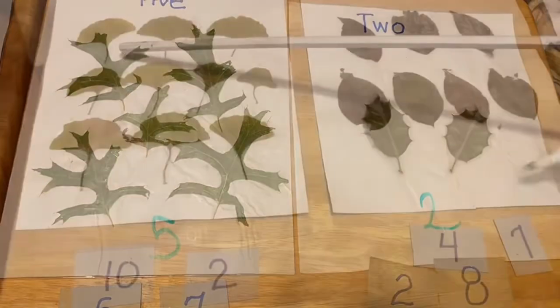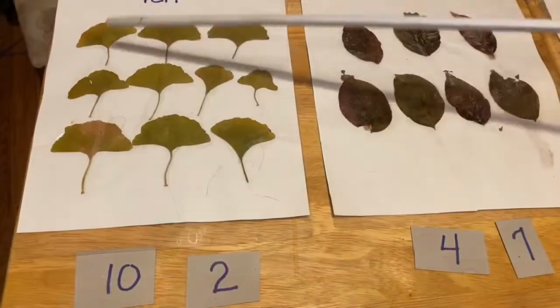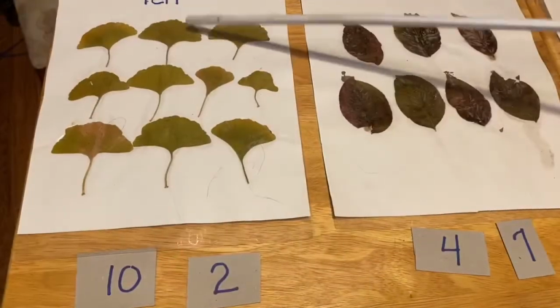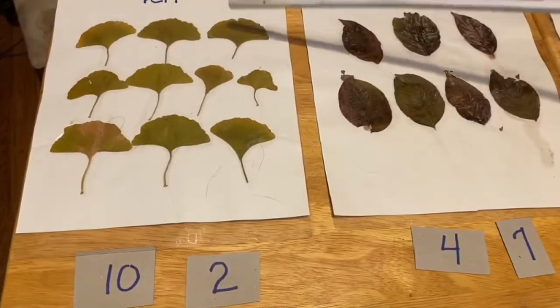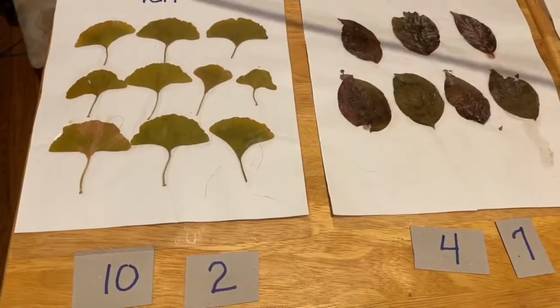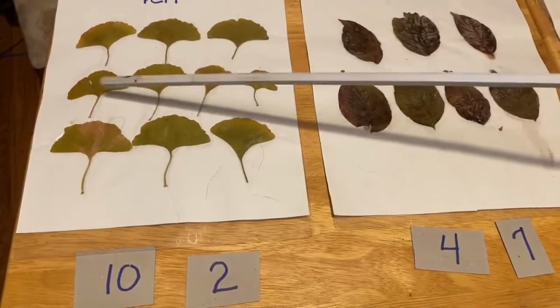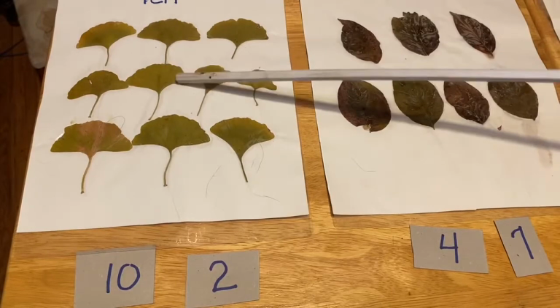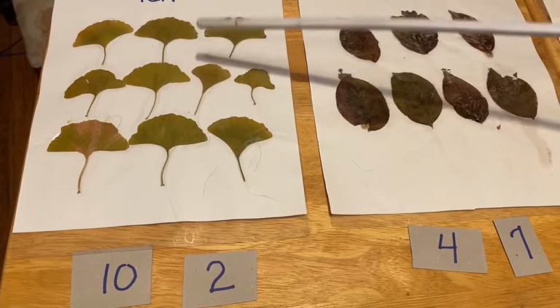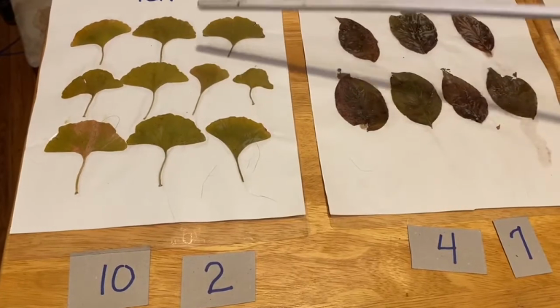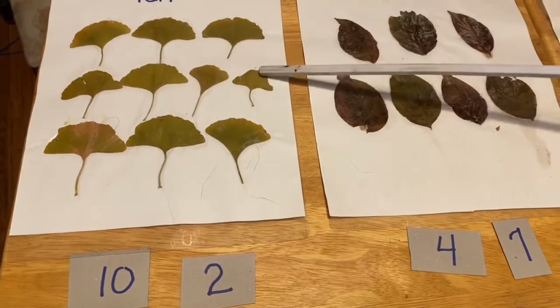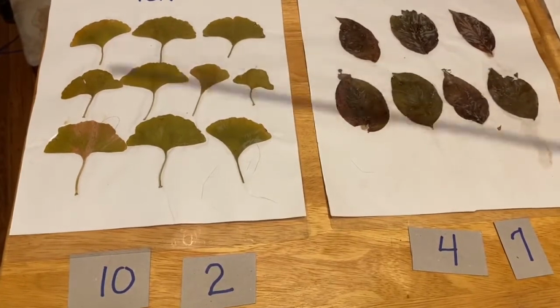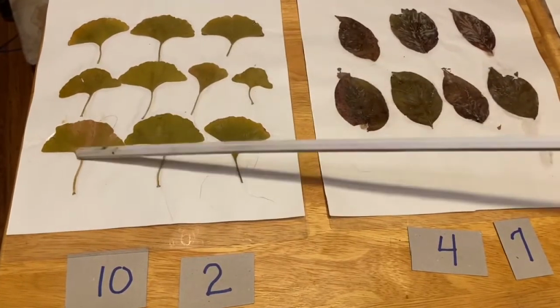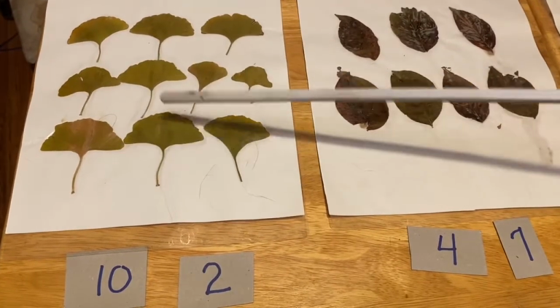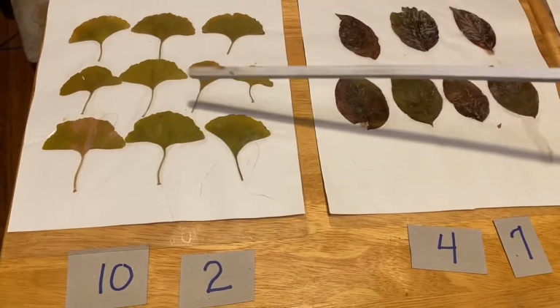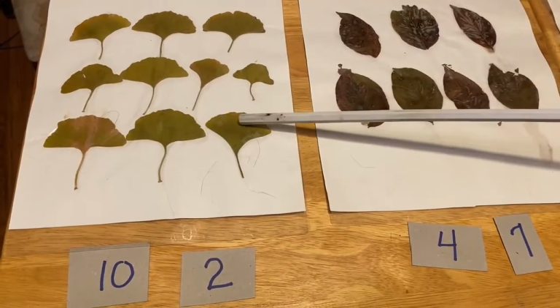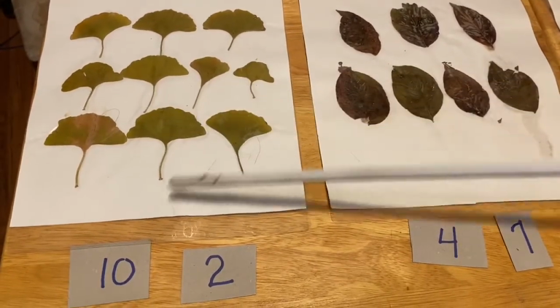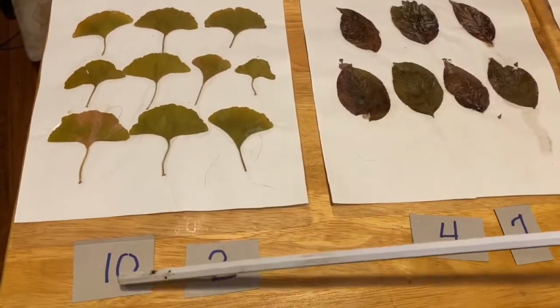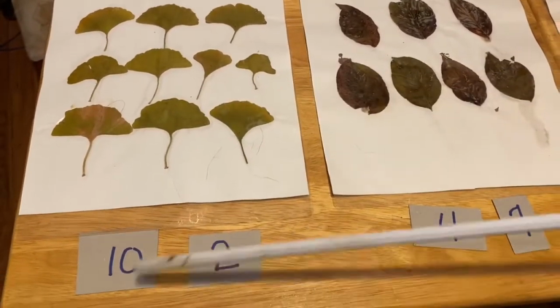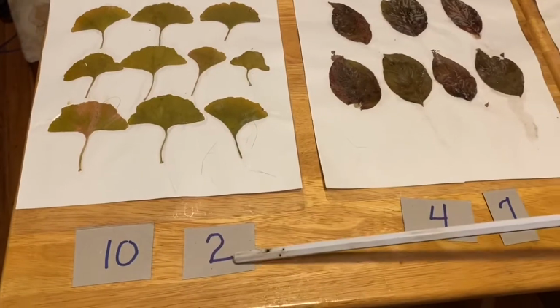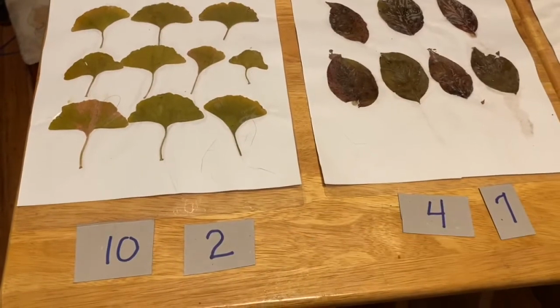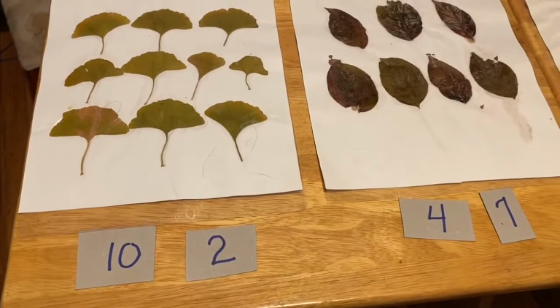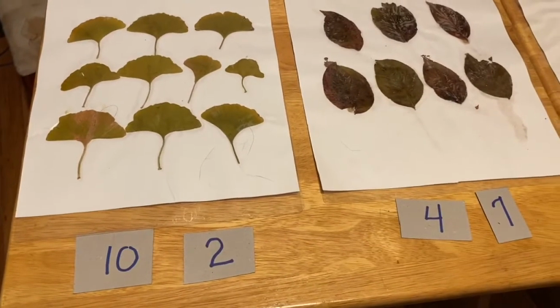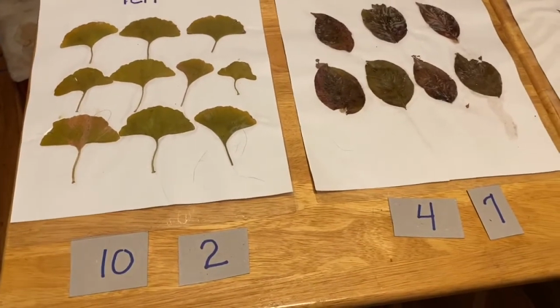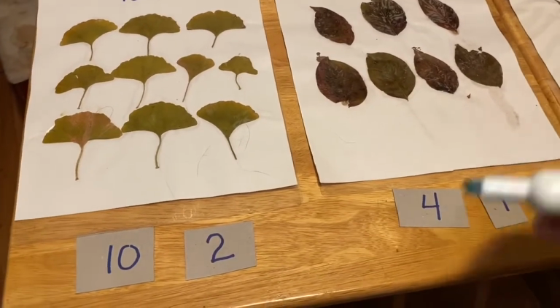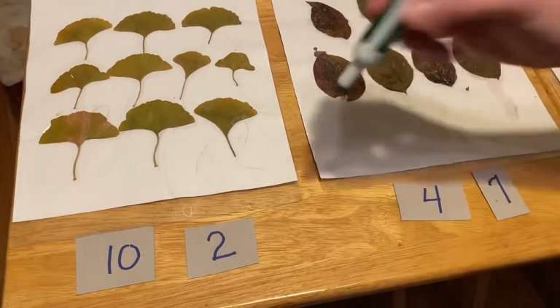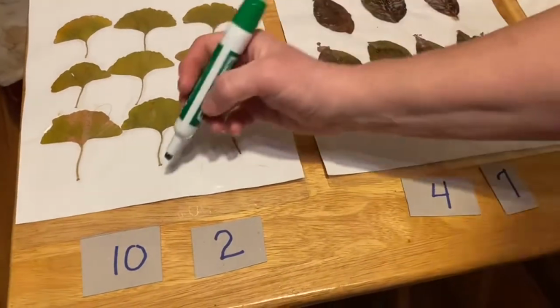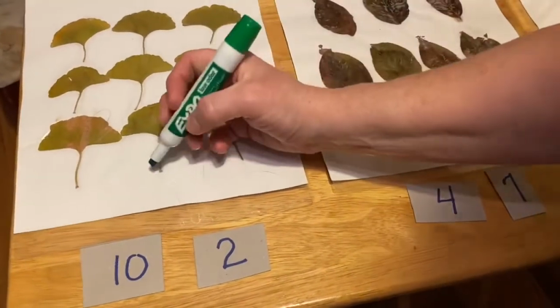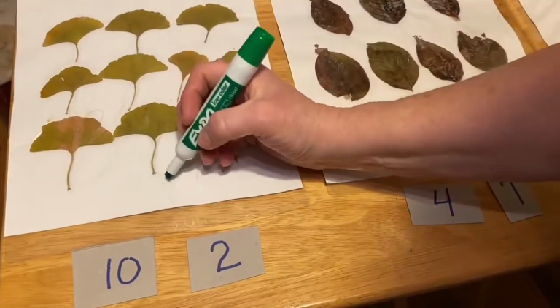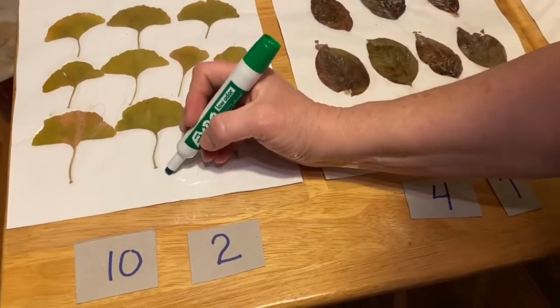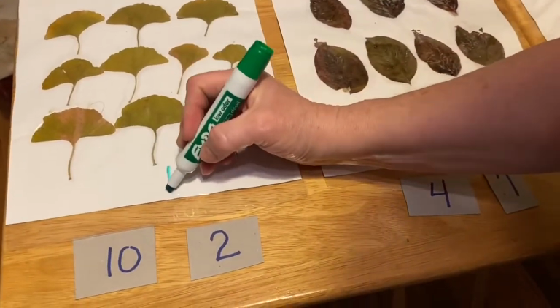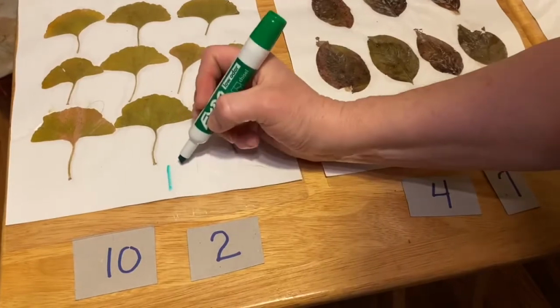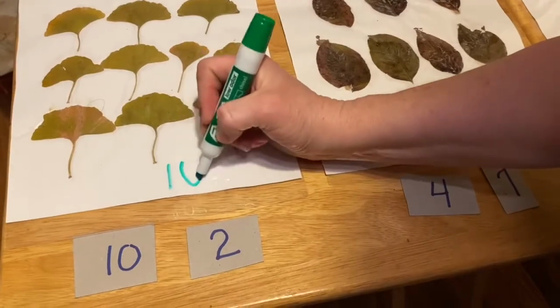One, two, three, four, five, six, seven, eight, nine, ten. Is this the number ten, or is this one? Correct, ten. What two numbers make up a ten? A one and a zero.